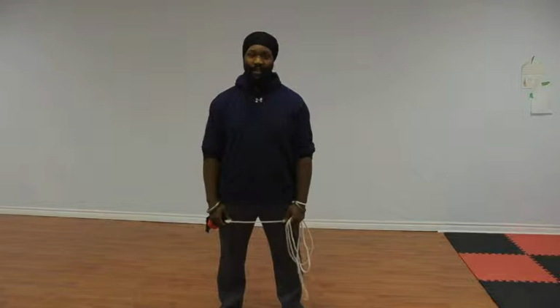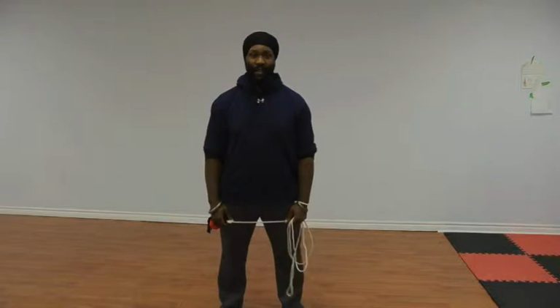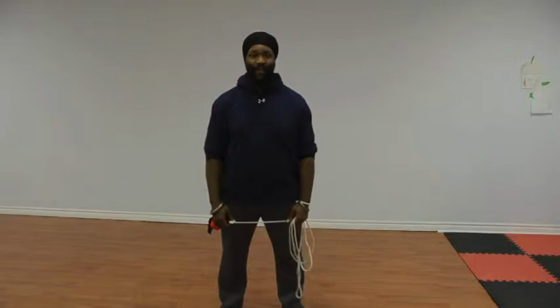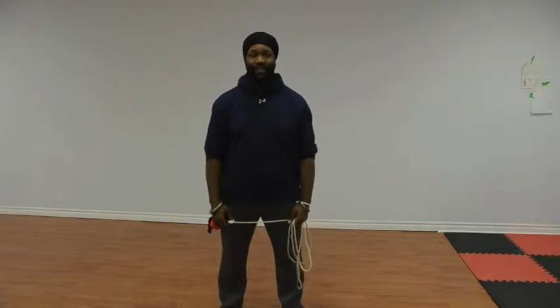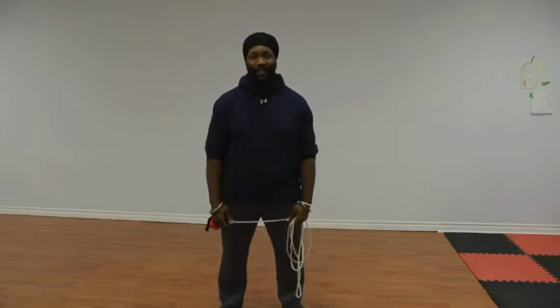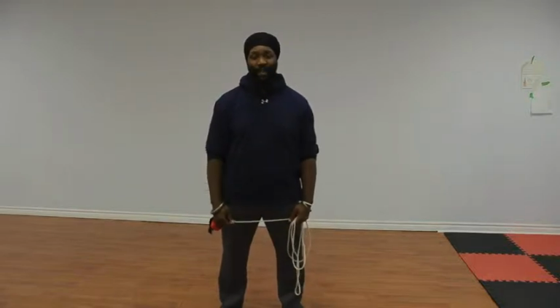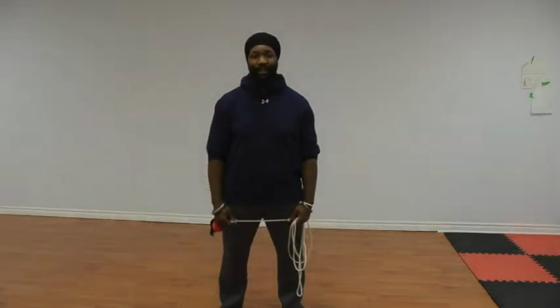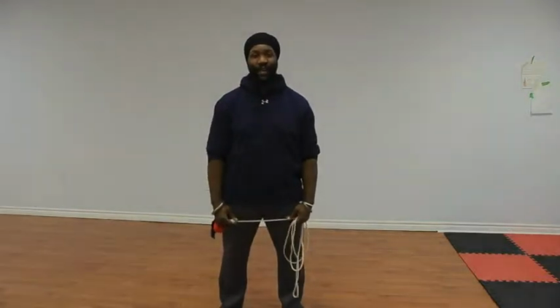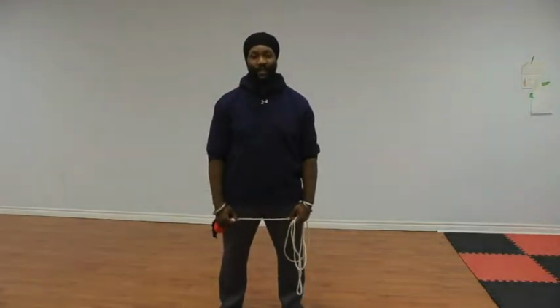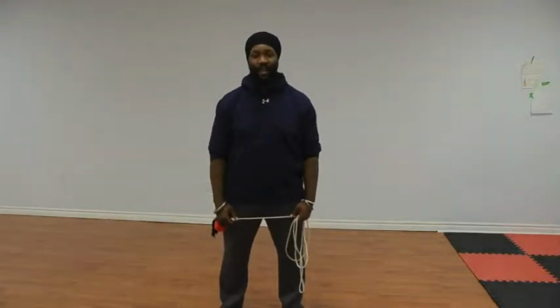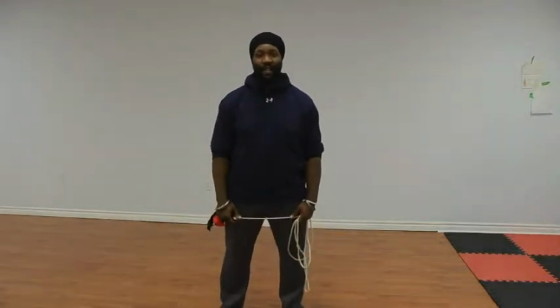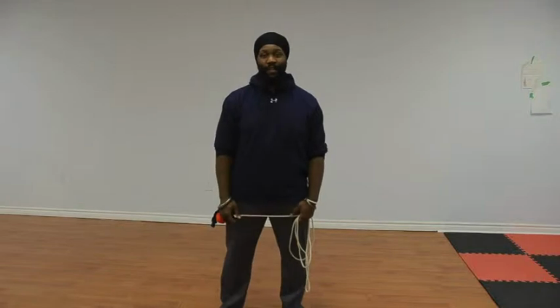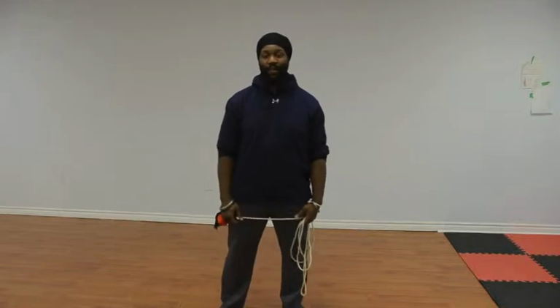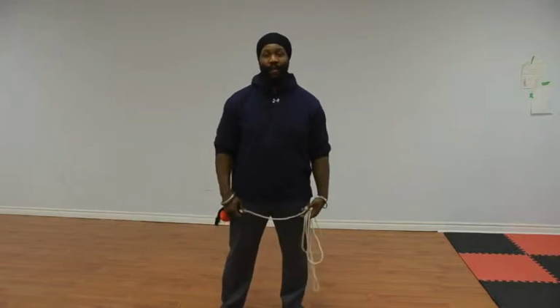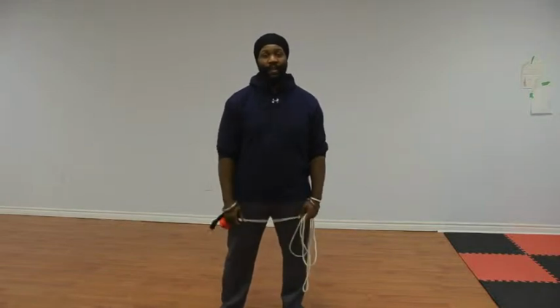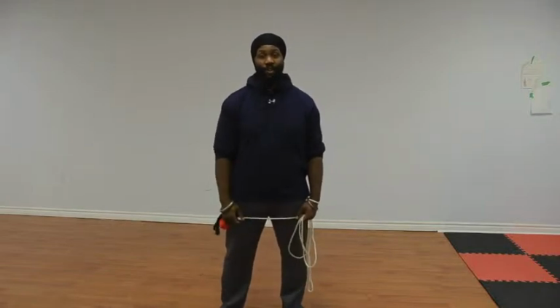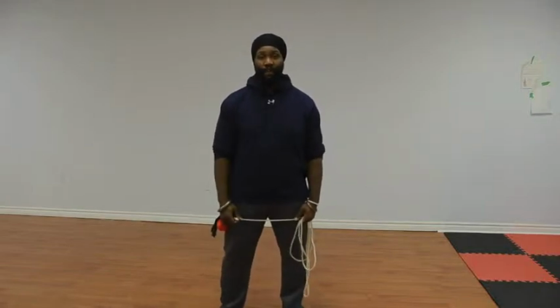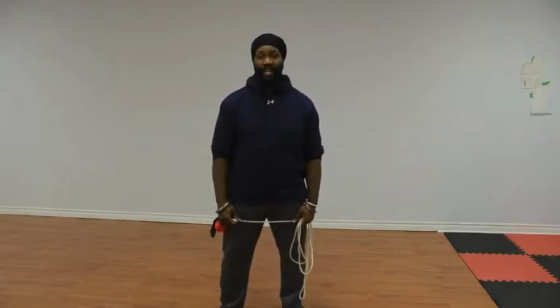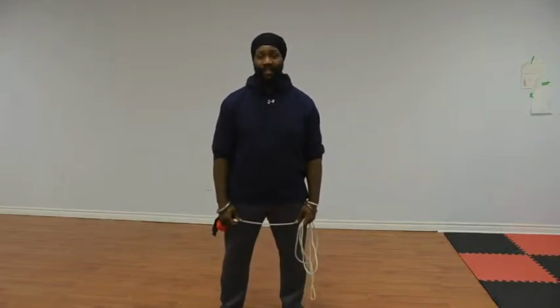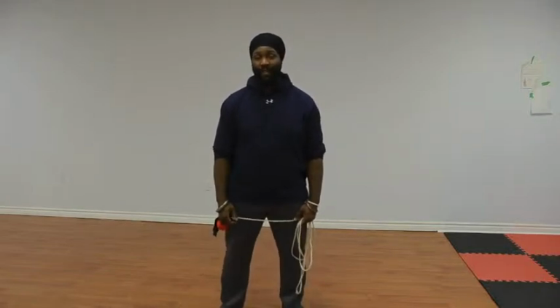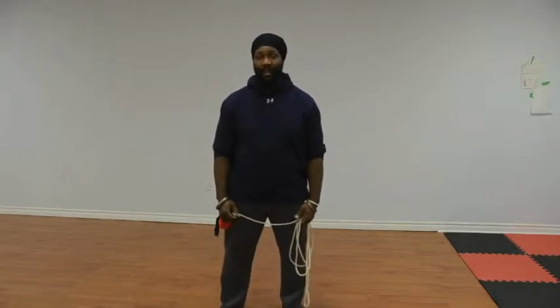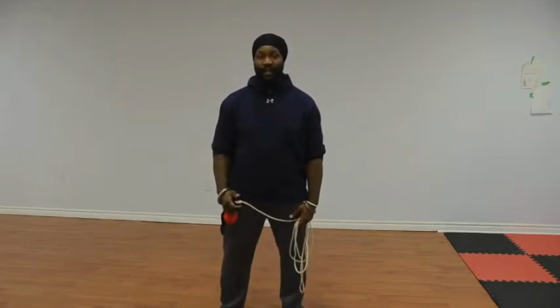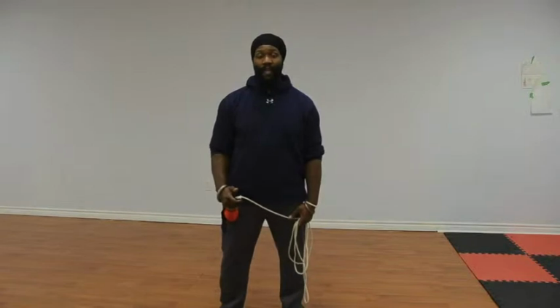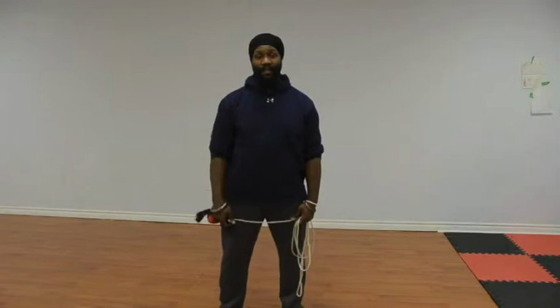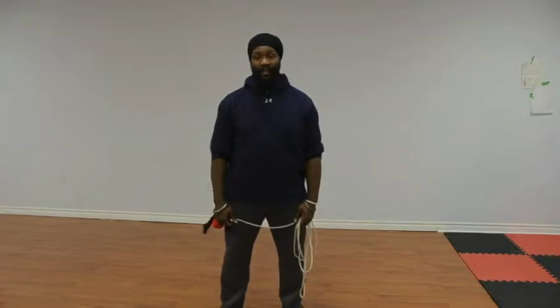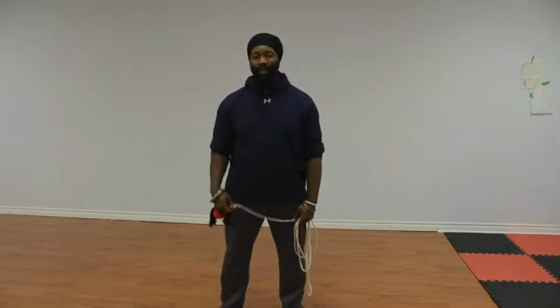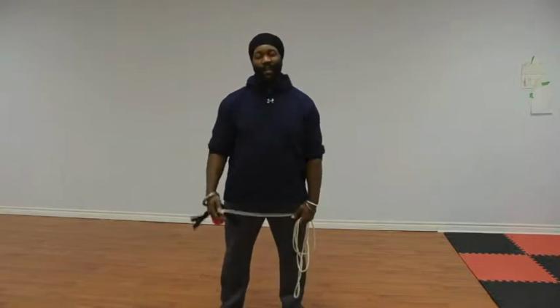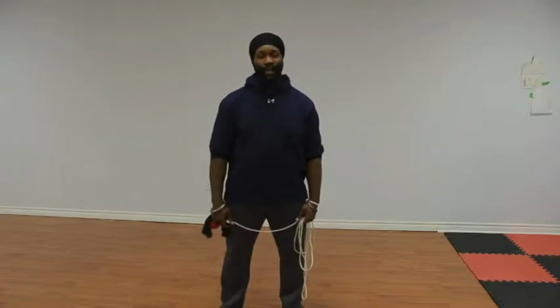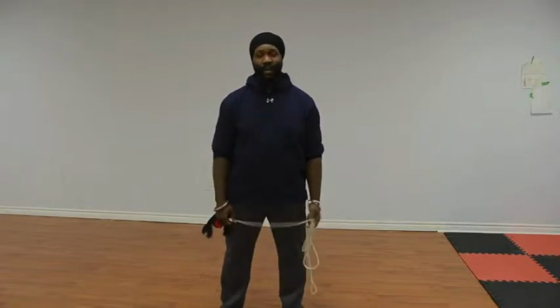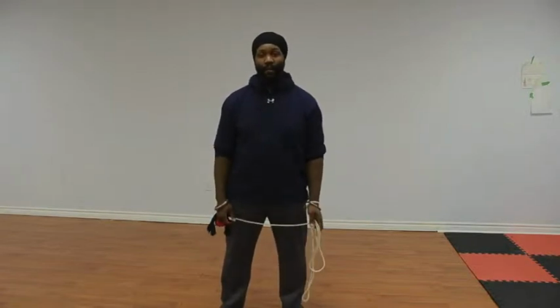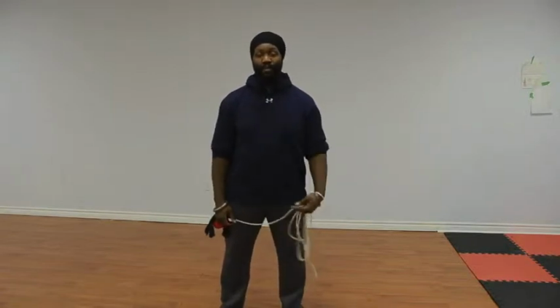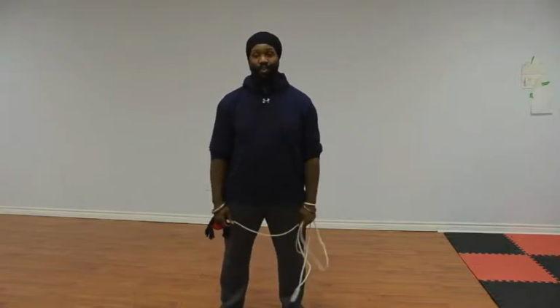Hello and thanks for joining us in today's video. We're going to be covering a twining sequence. The sequence is called Mount Donkey, Turn the Body. And it consists of an inside crescent kick with the rear leg, followed by a twining the shoulder.